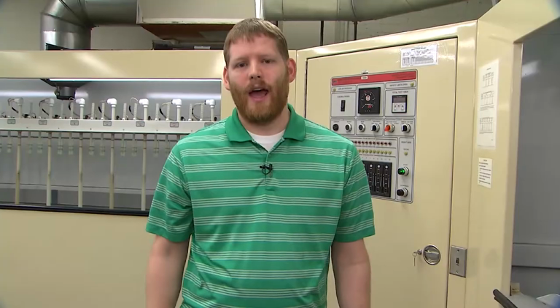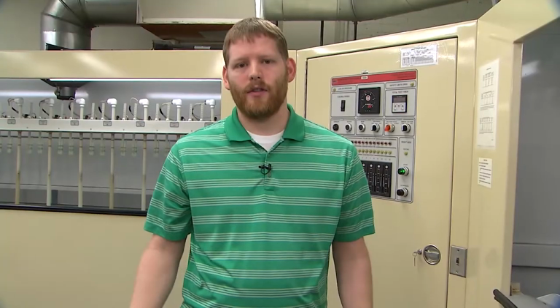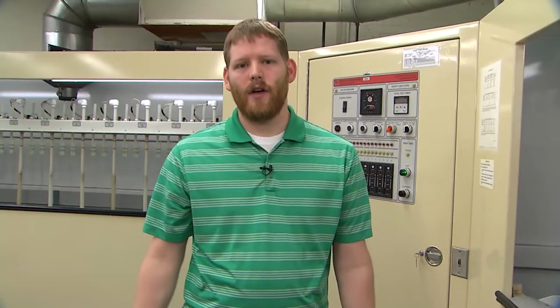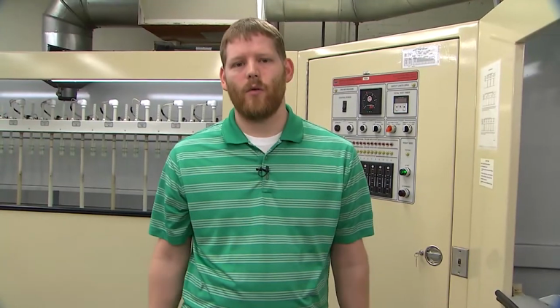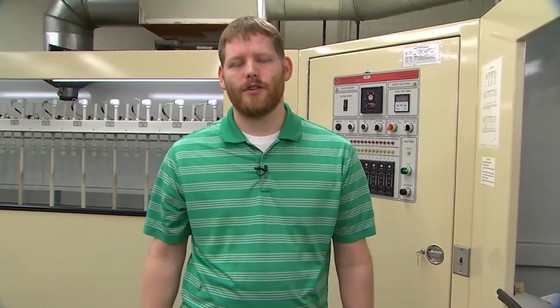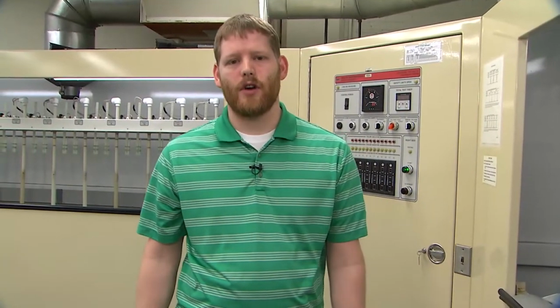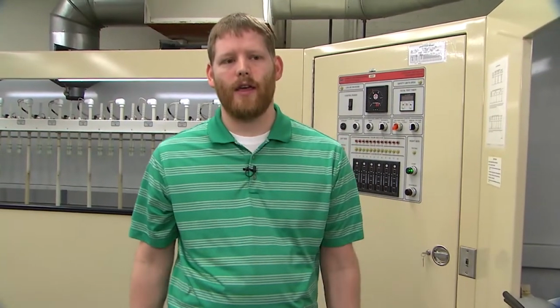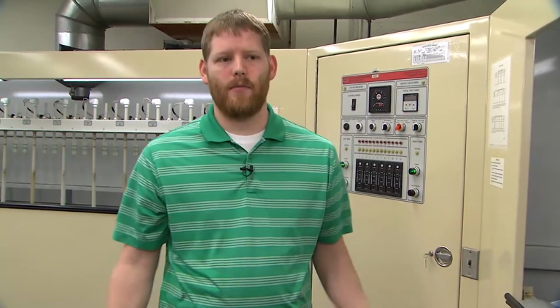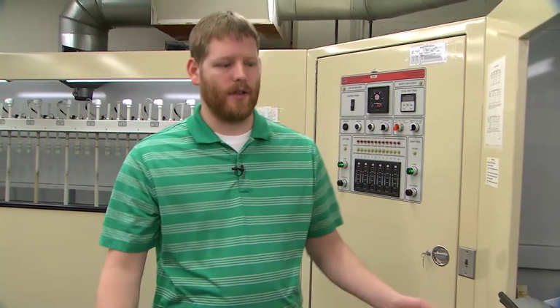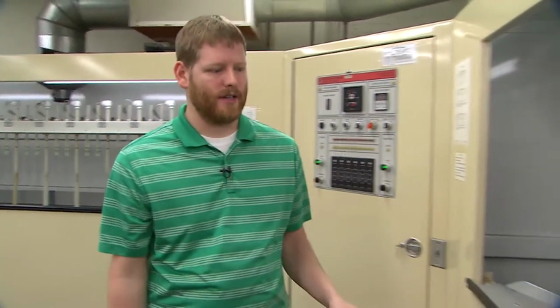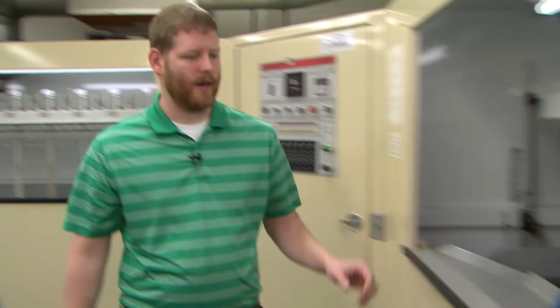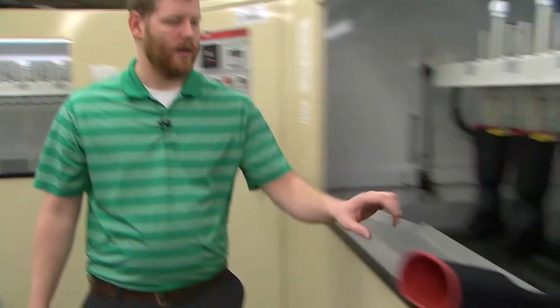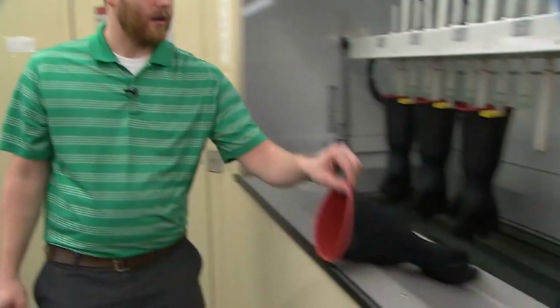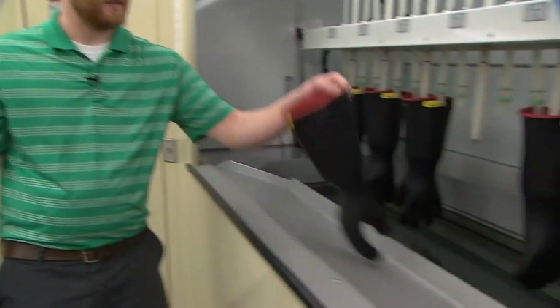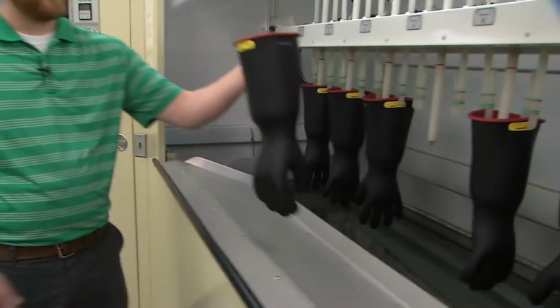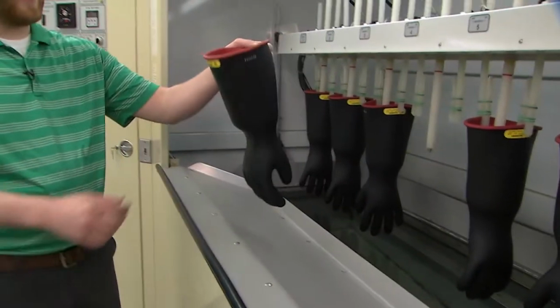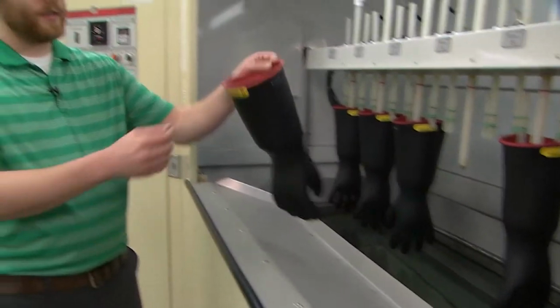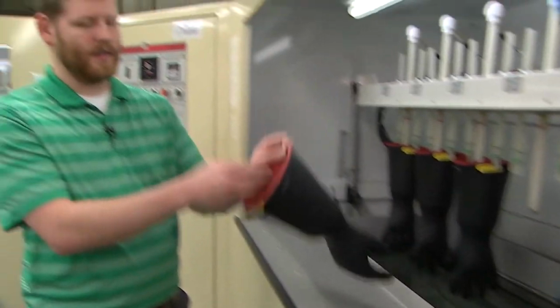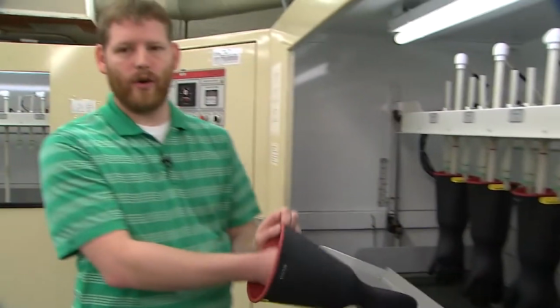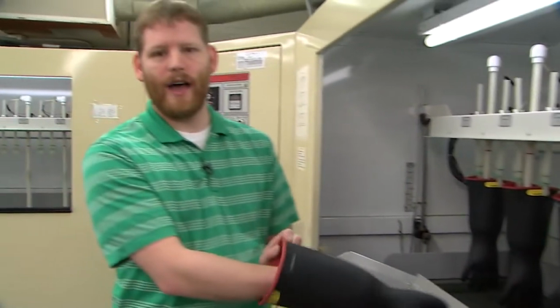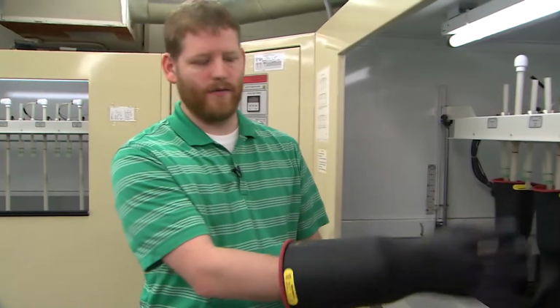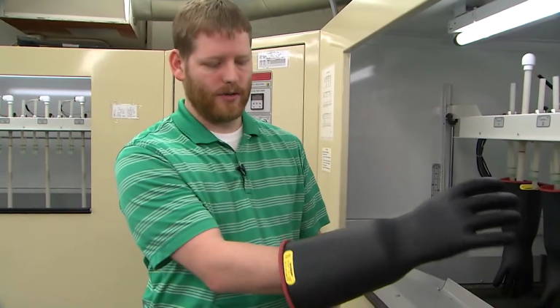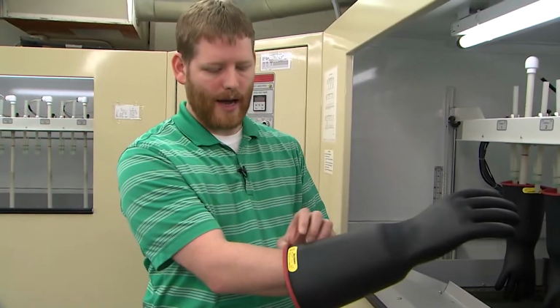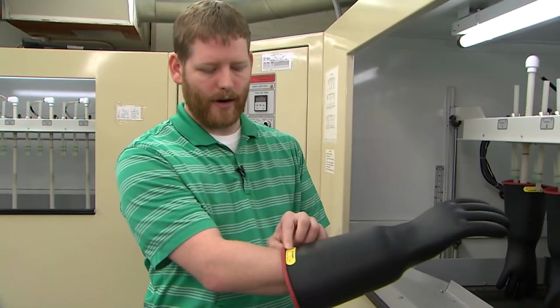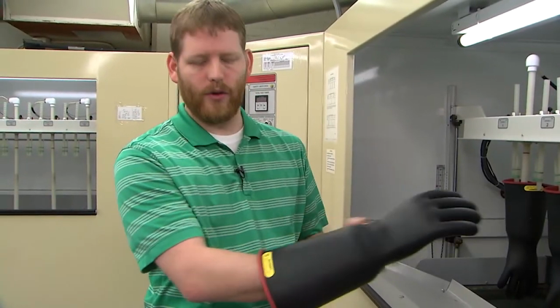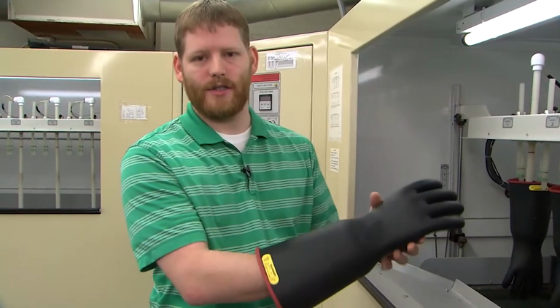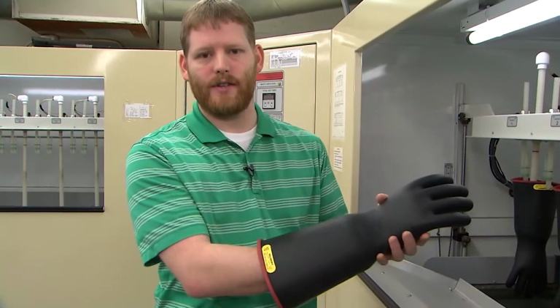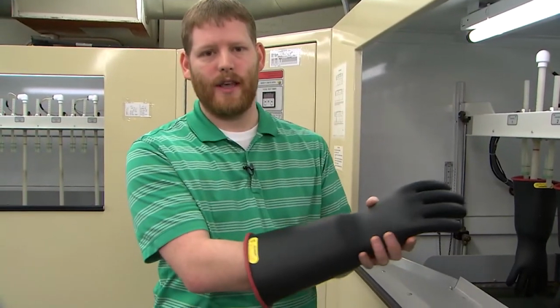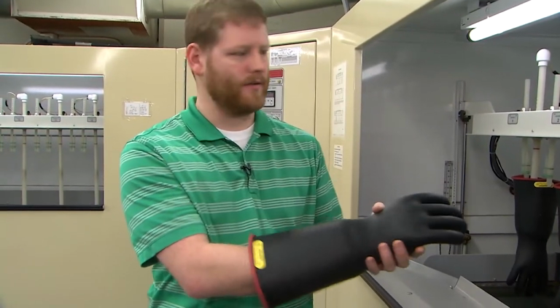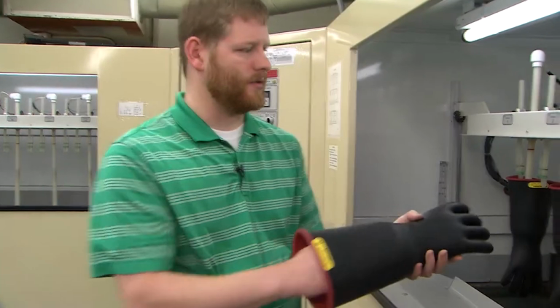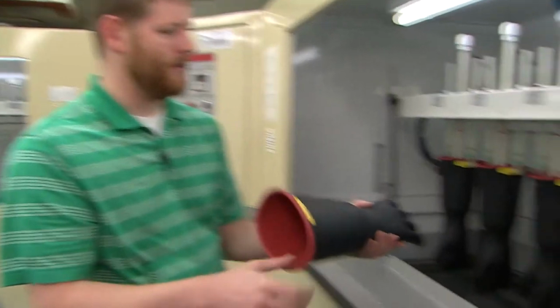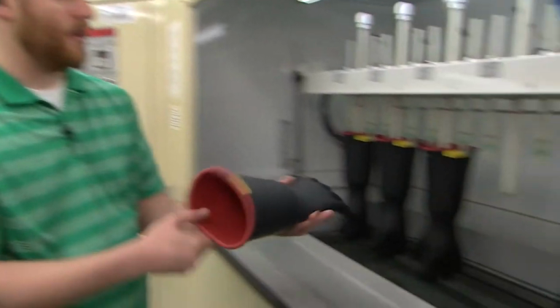After the gloves are washed and dried, they come over to the testing area. Class 2 gloves are tested at 20,000 volts. The operating voltage is 17,000 volts for these gloves.